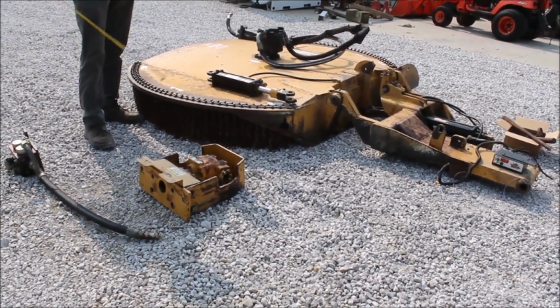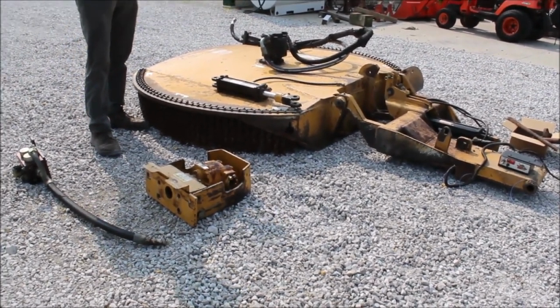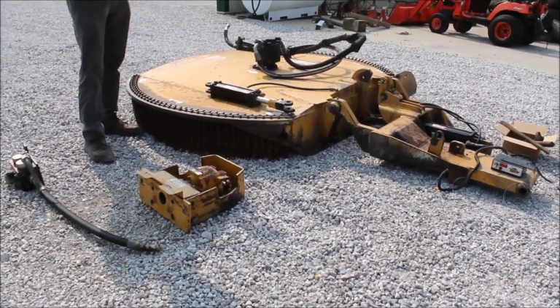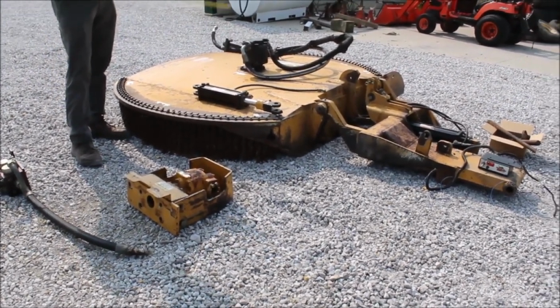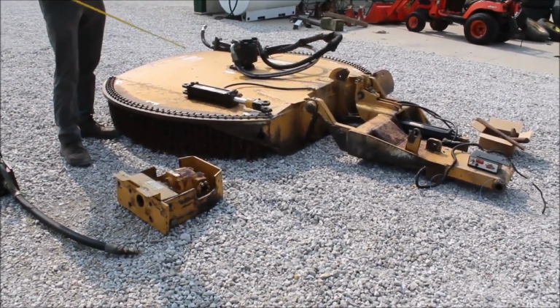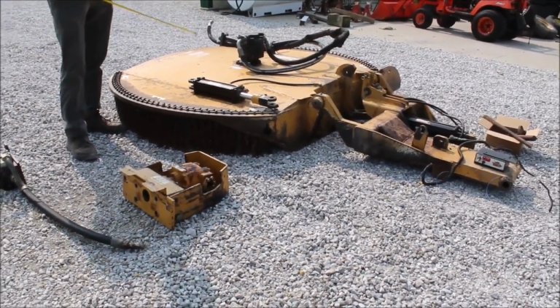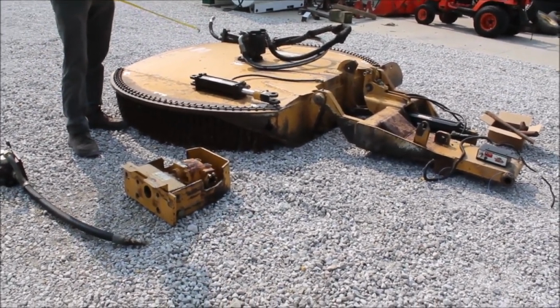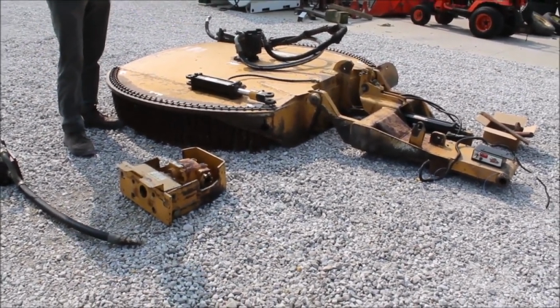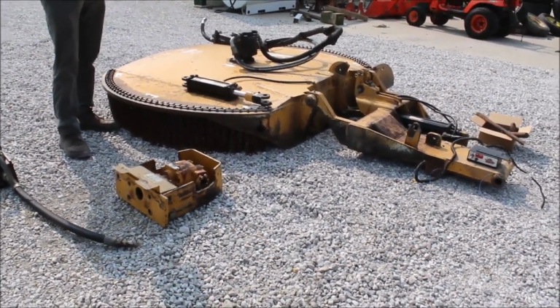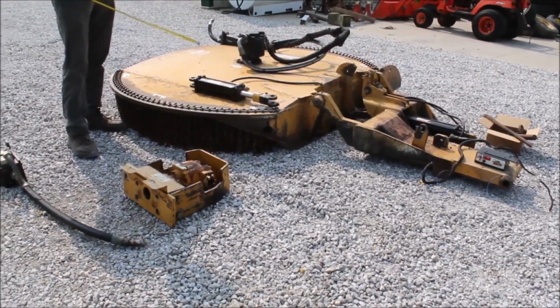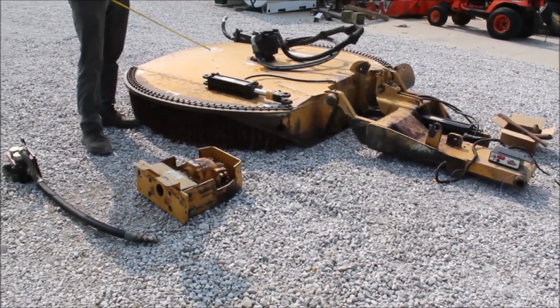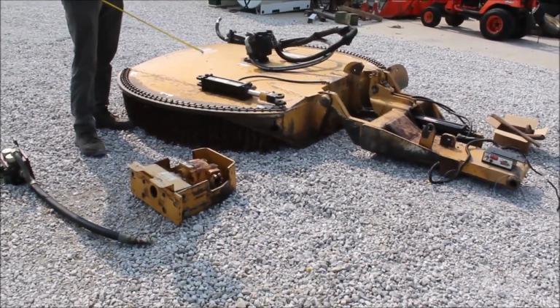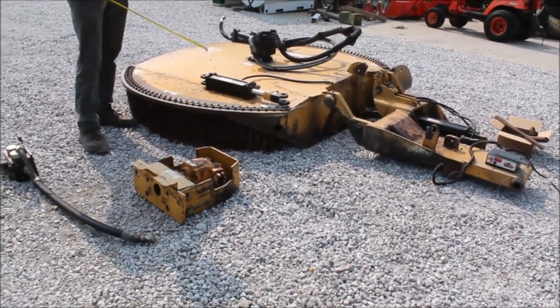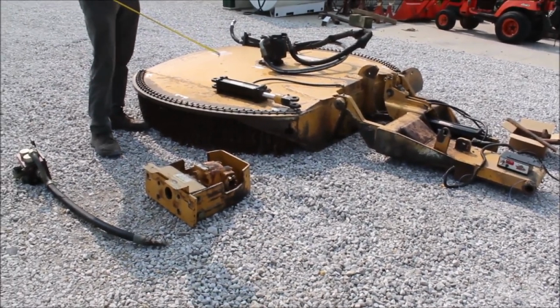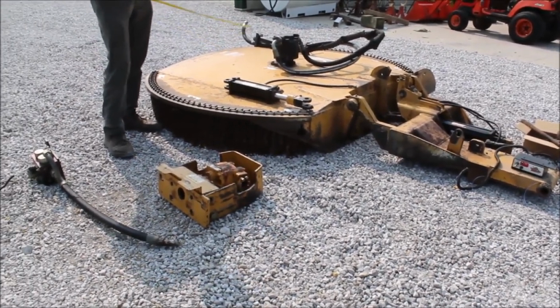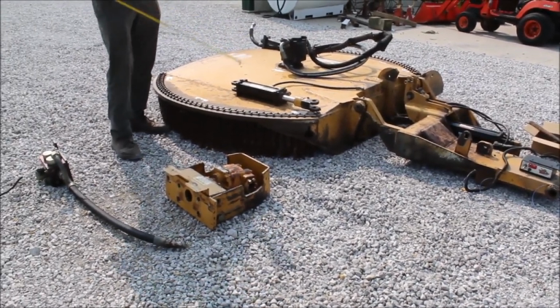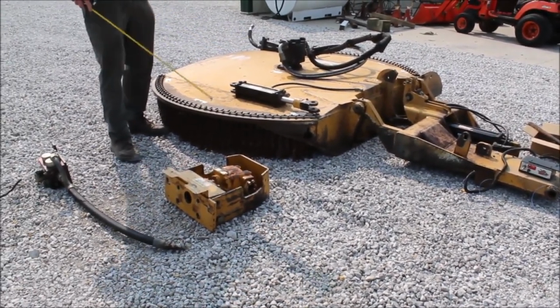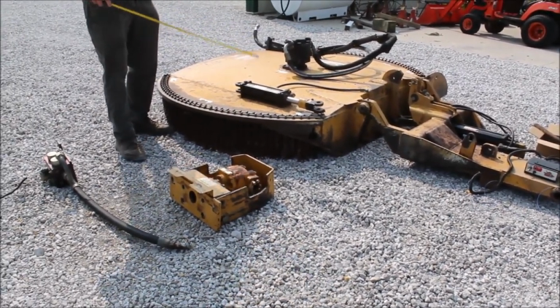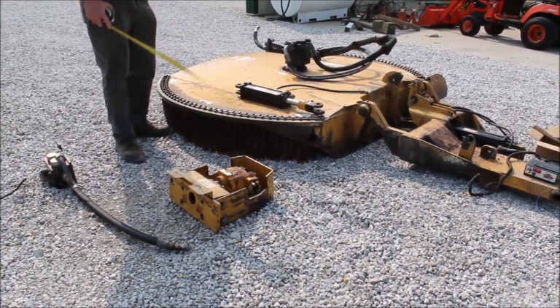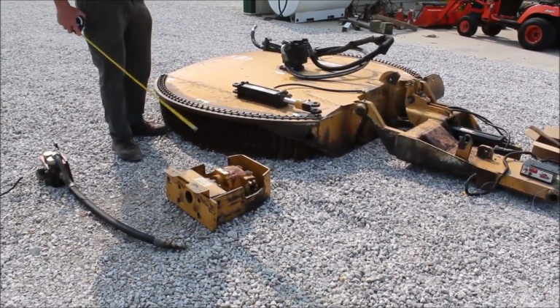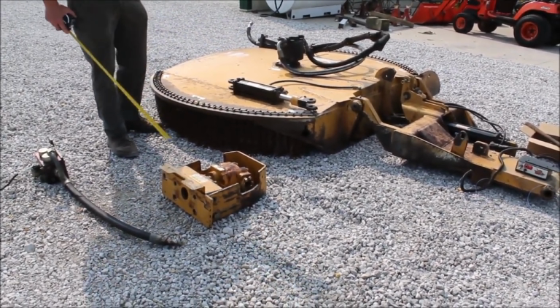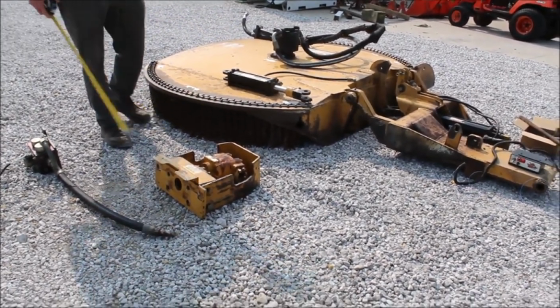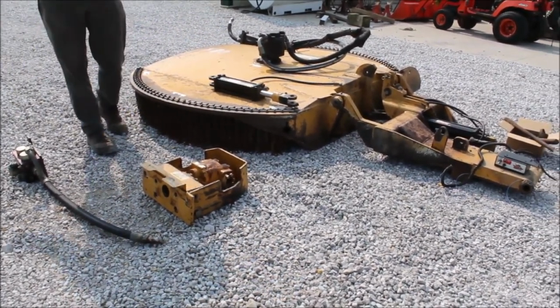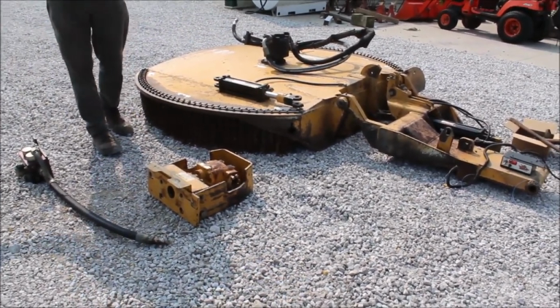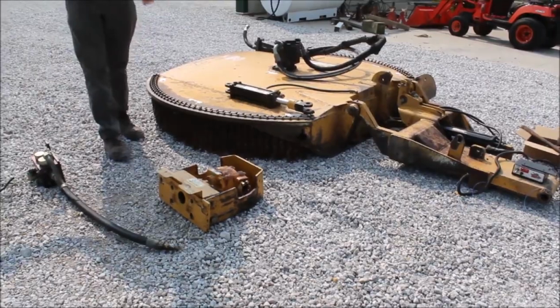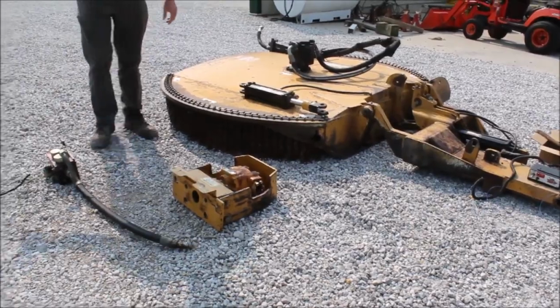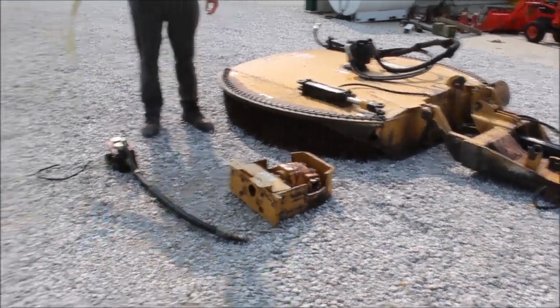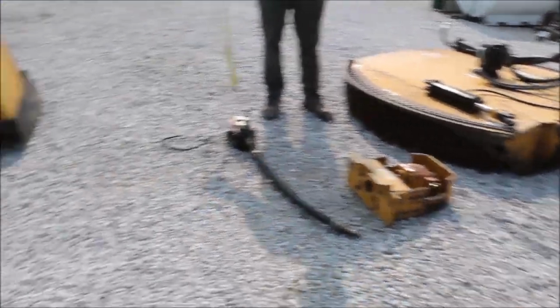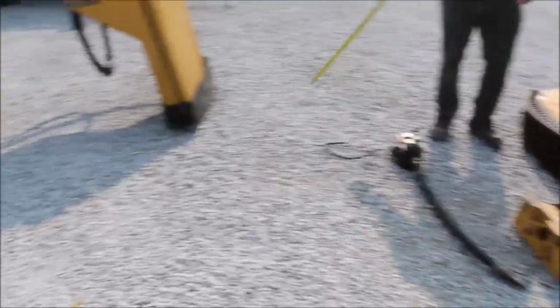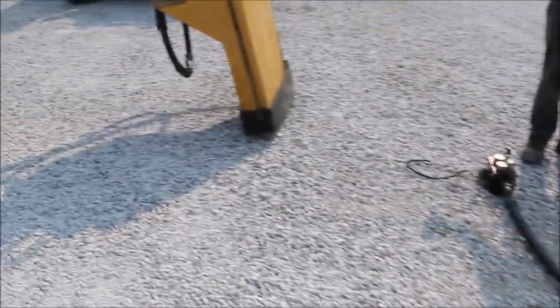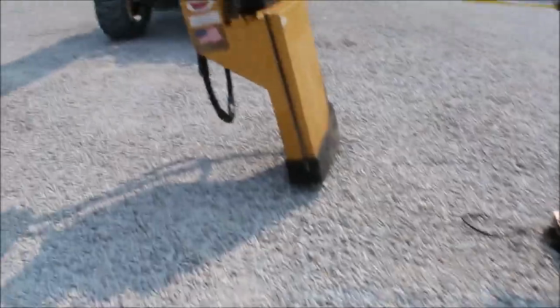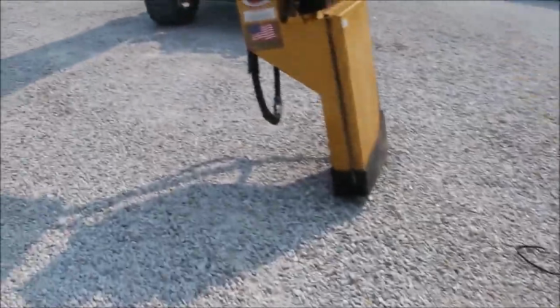We do not have the main subframe on this because it stayed with the tractor — we didn't have the rails. So what you see here is what we got, but we got the tank. There's a lot of dollars here.